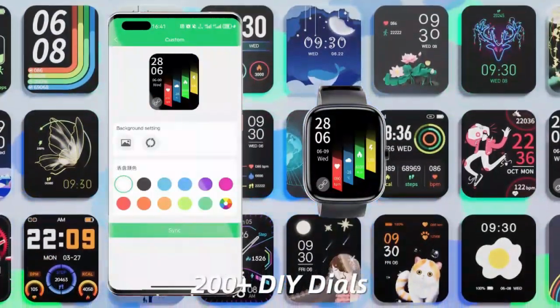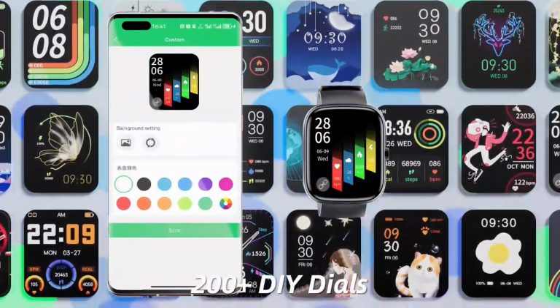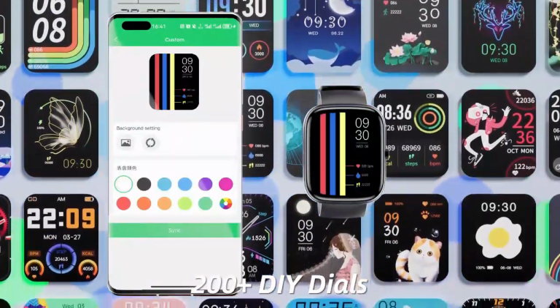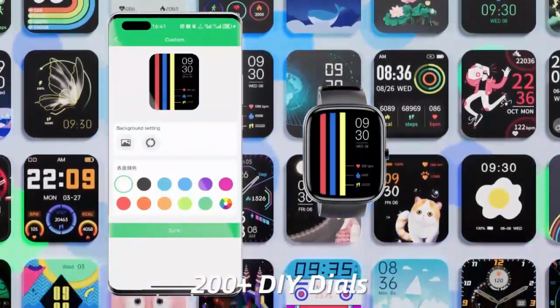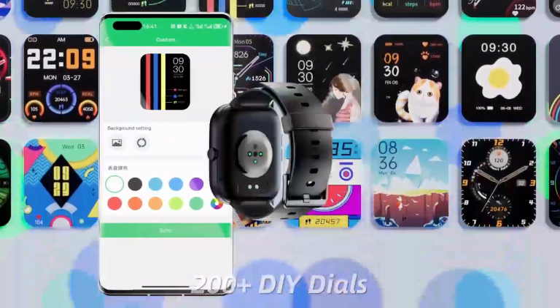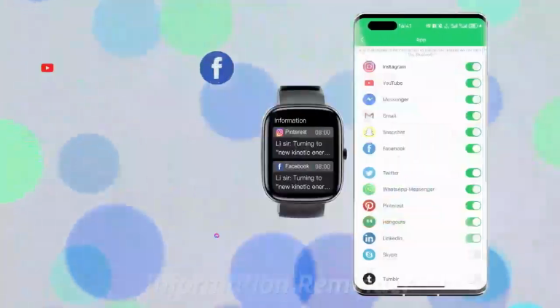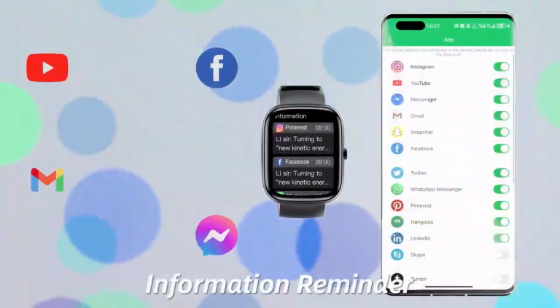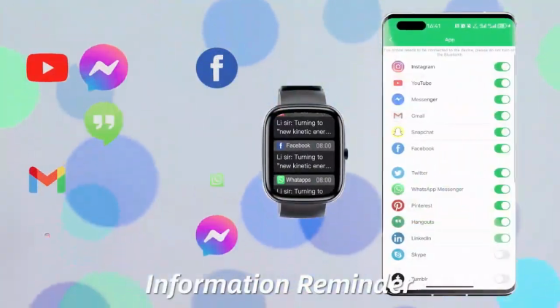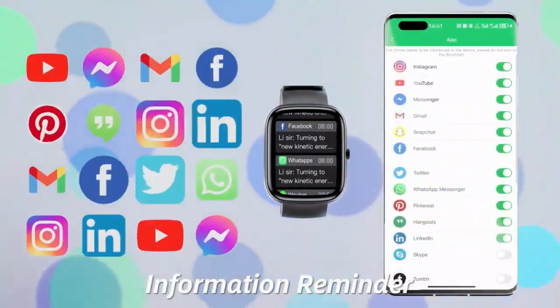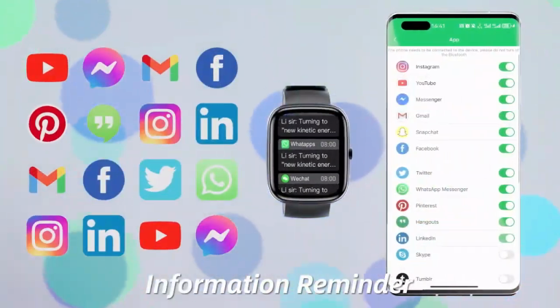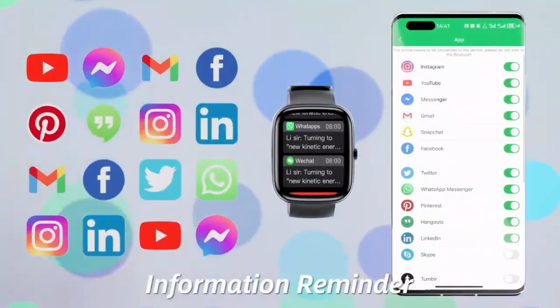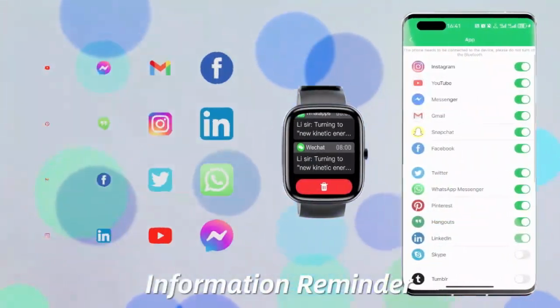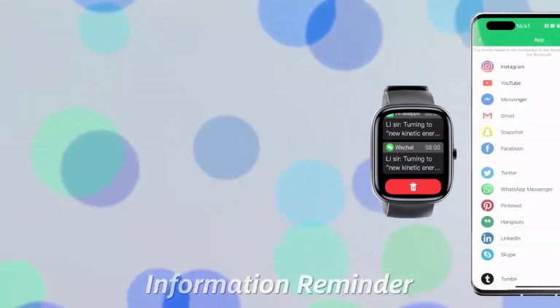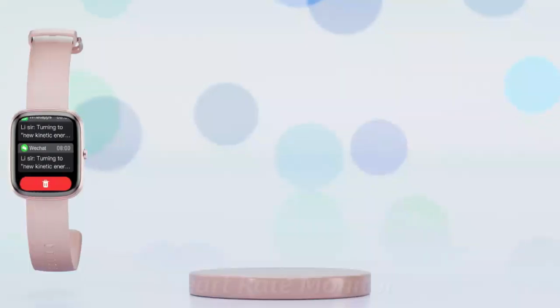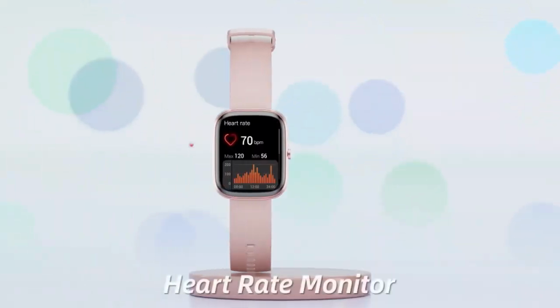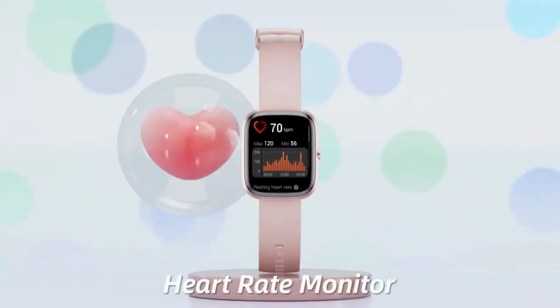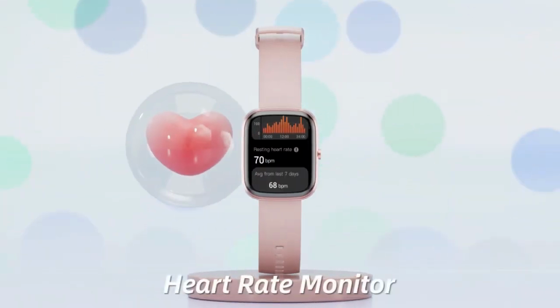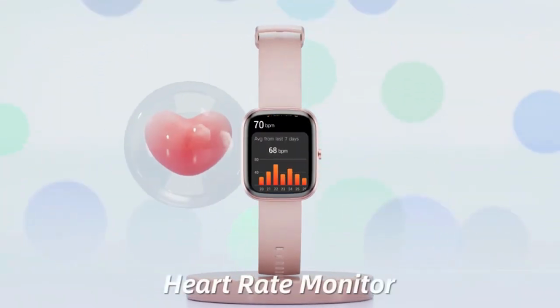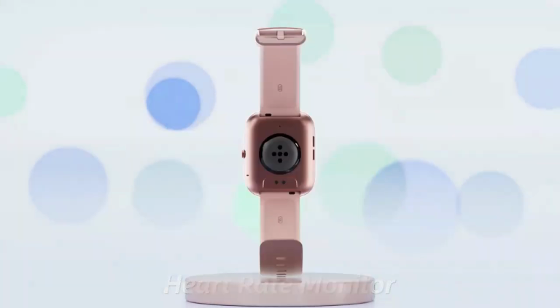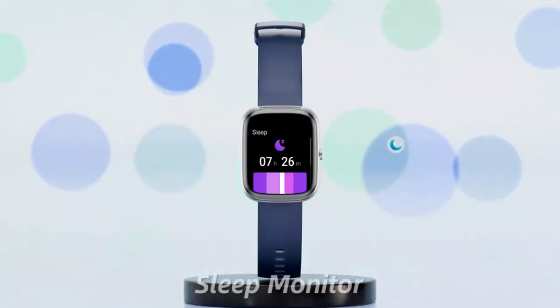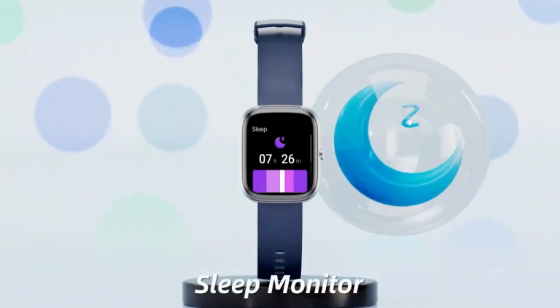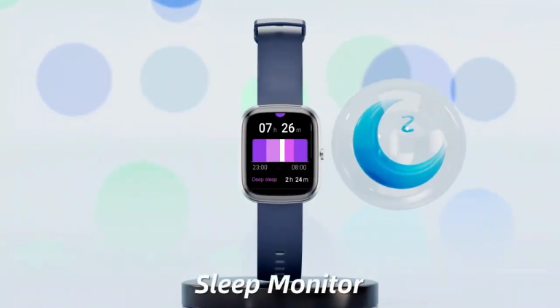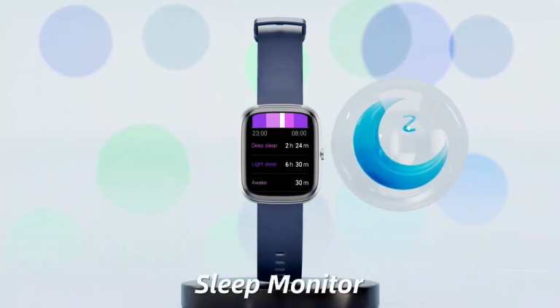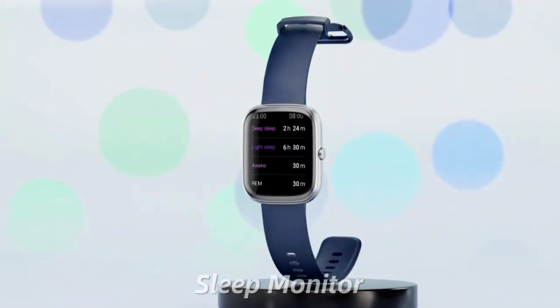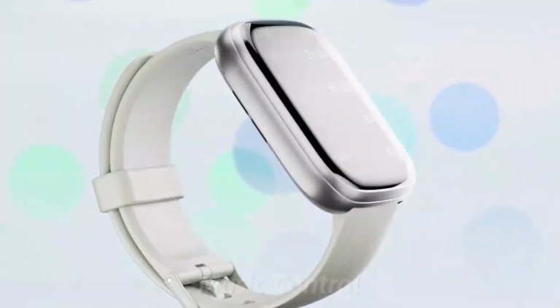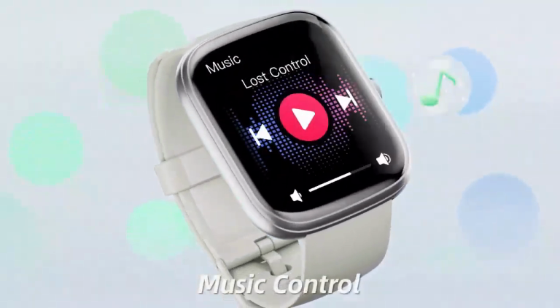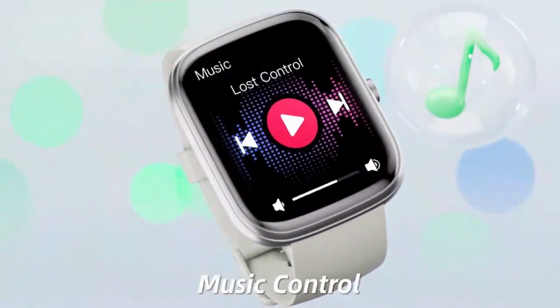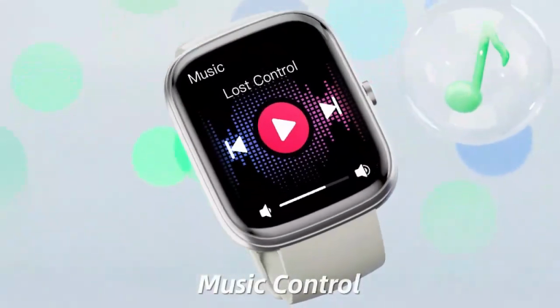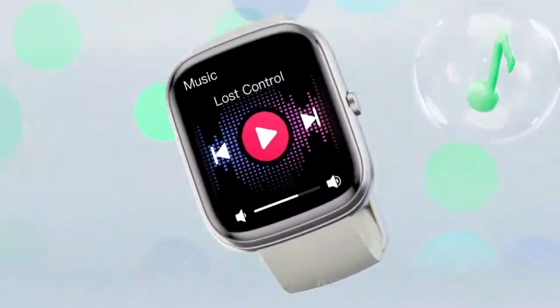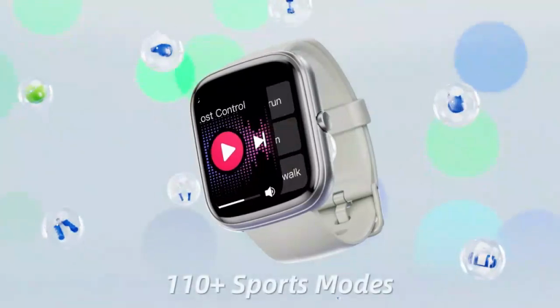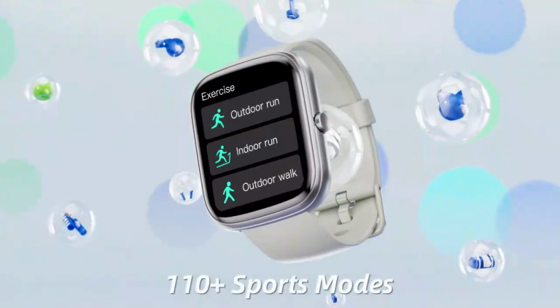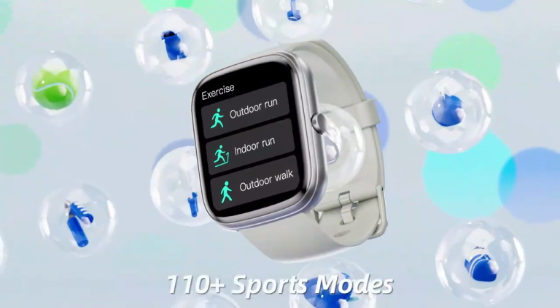Its IP68 waterproof rating ensures it's ready for any adventure, and the sleek HD display keeps your health stats clear and accessible at all times. Perfect for men and women on the go.